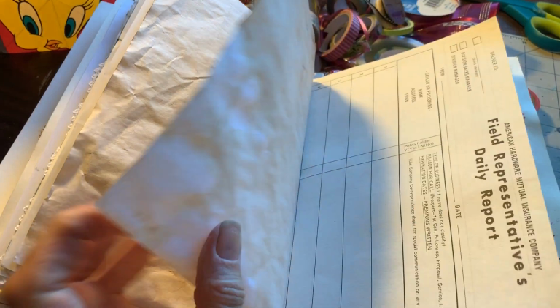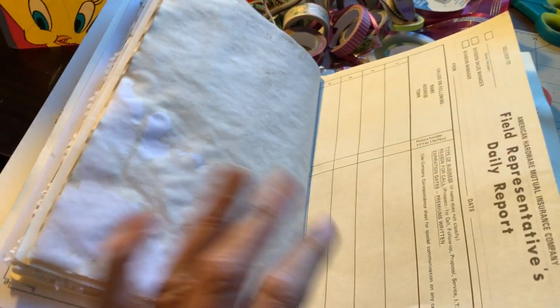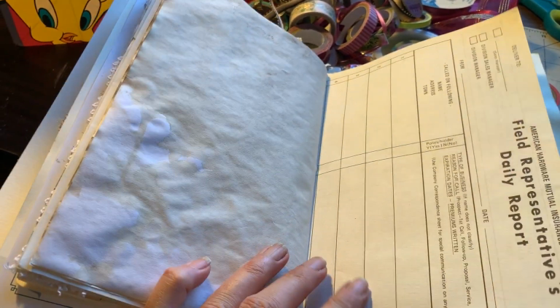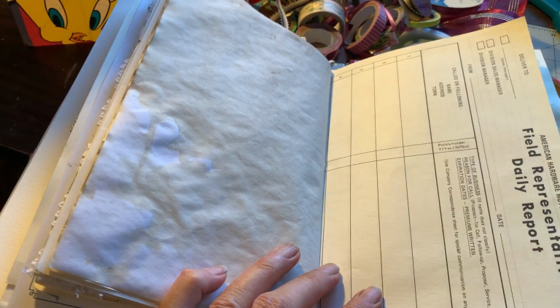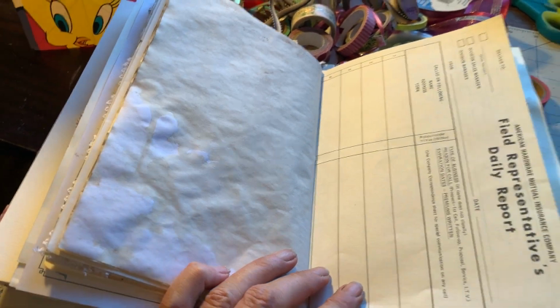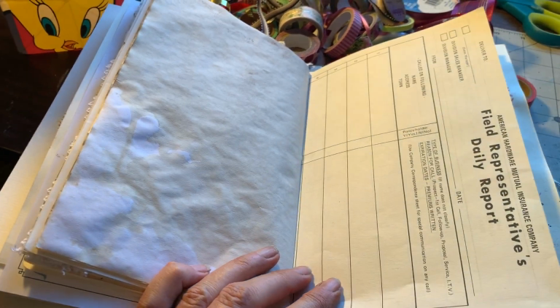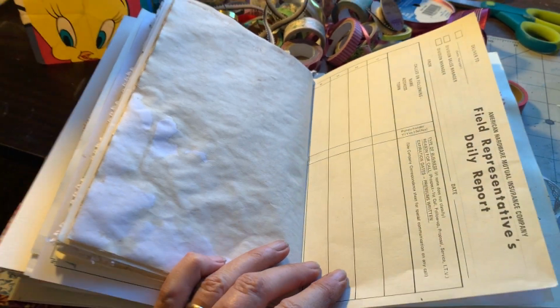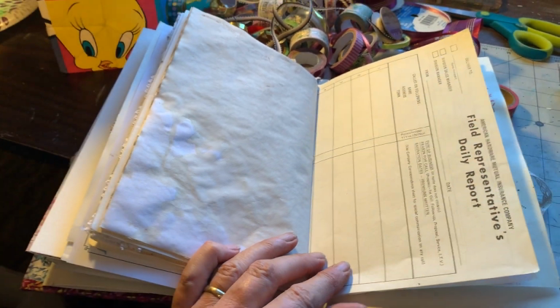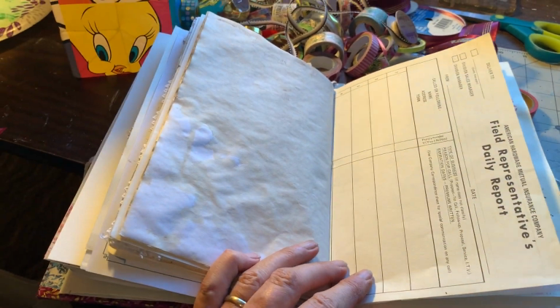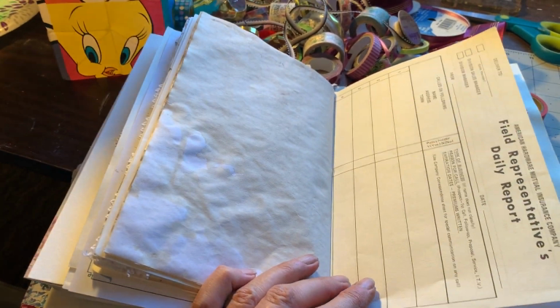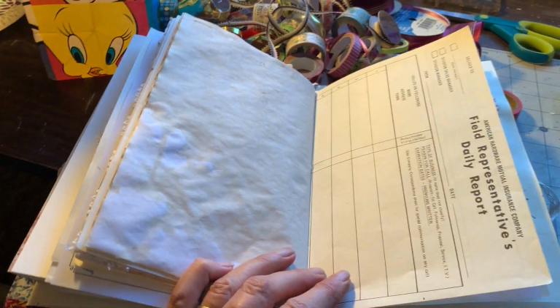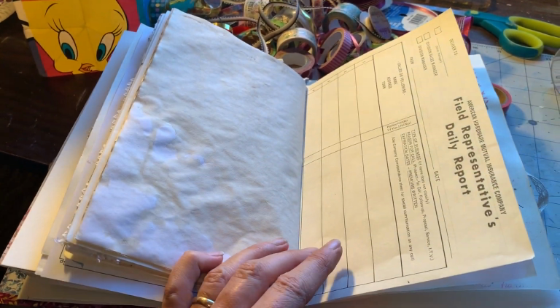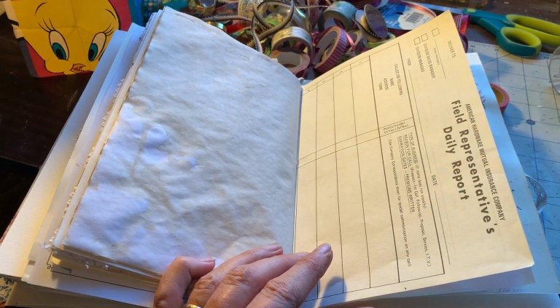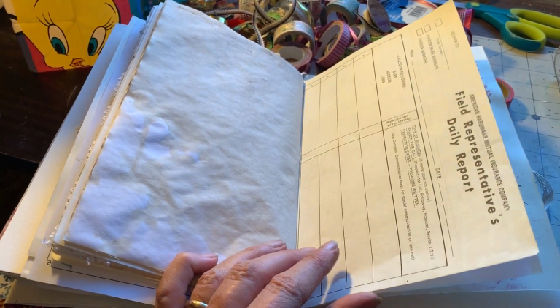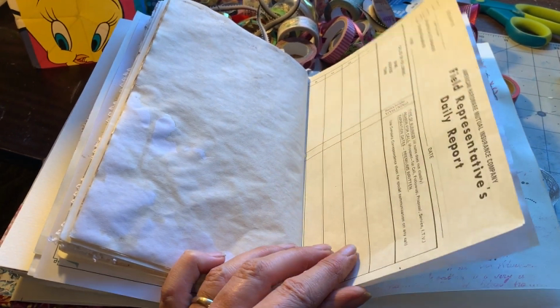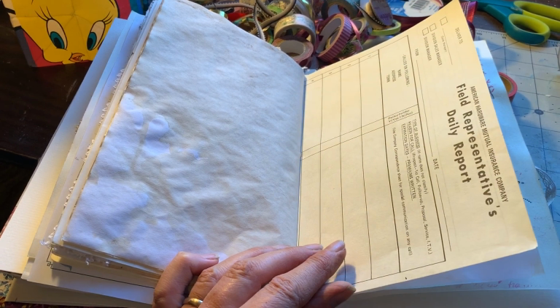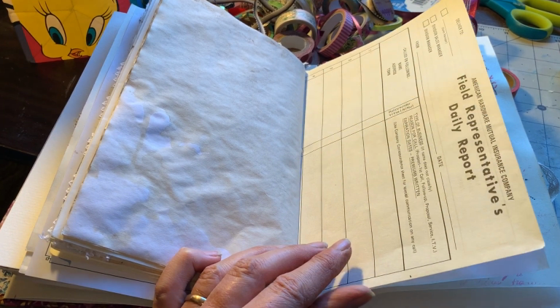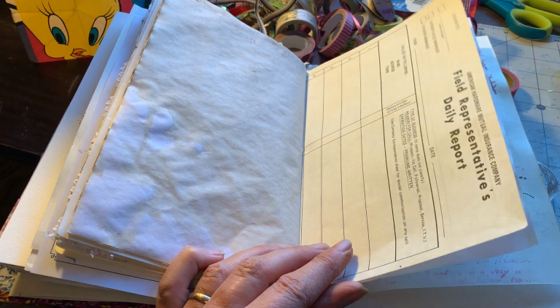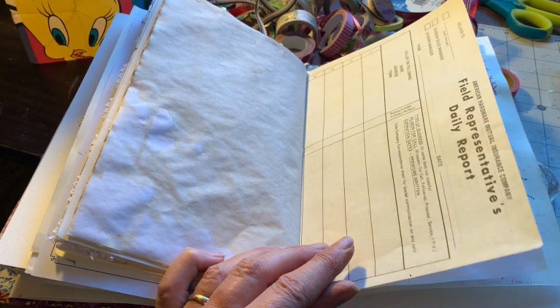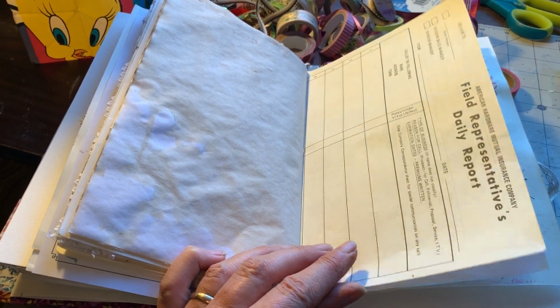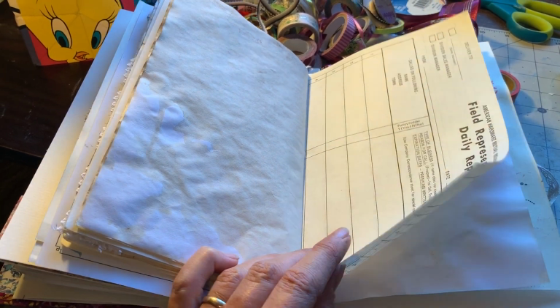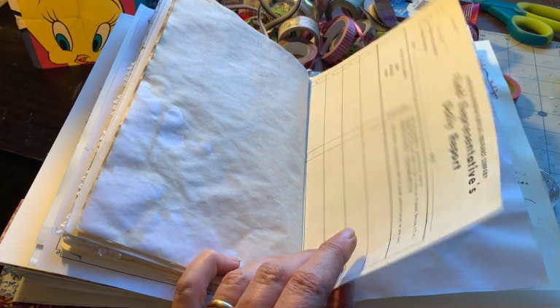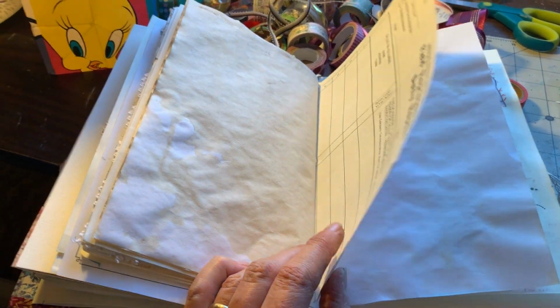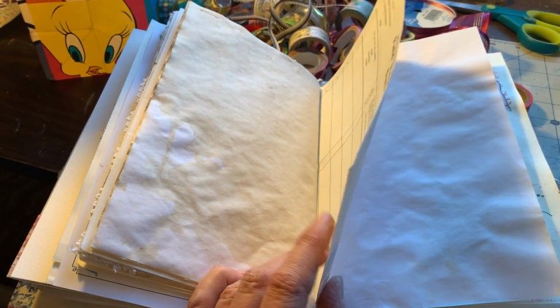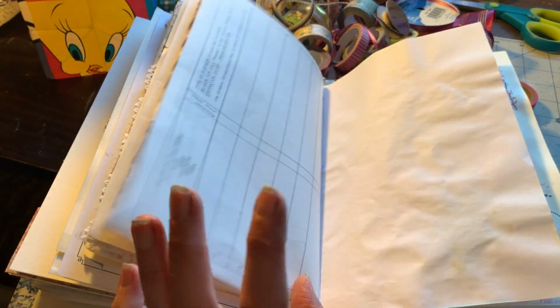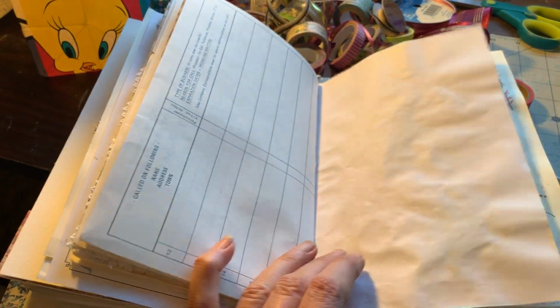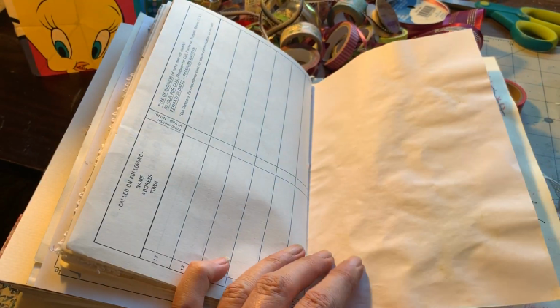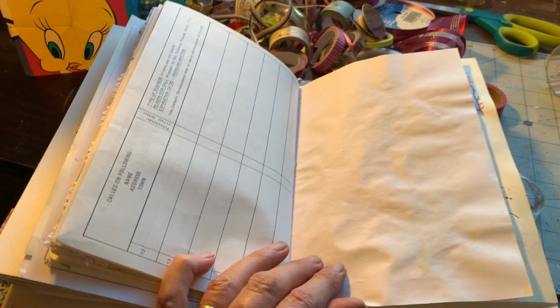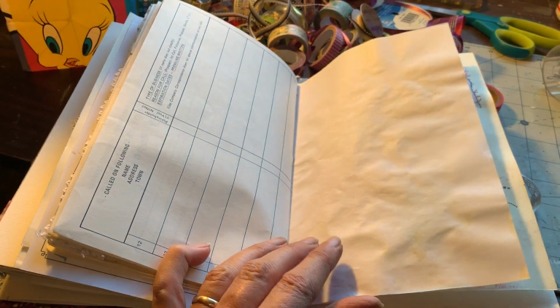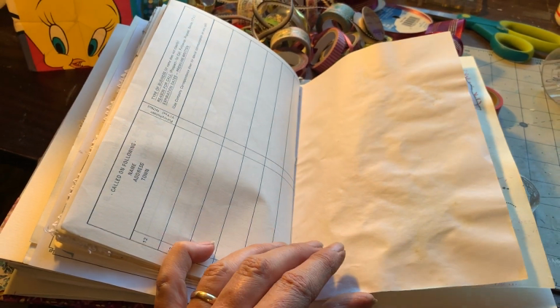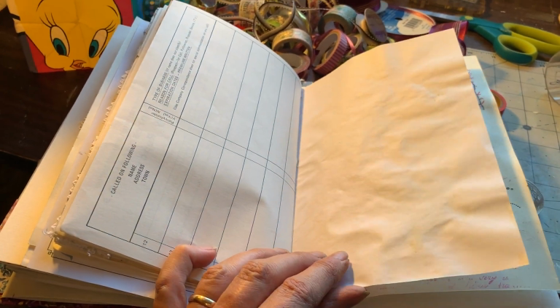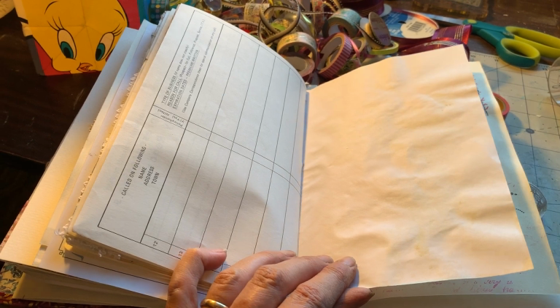It usually doesn't take me six months to make one. But this one did because stuff kept happening. It's just life.